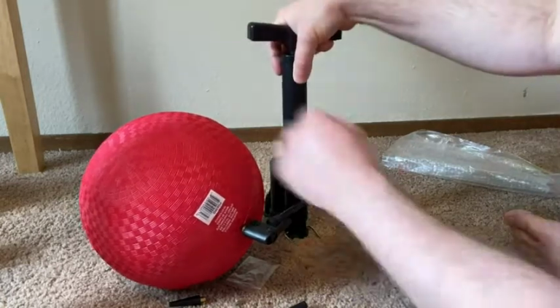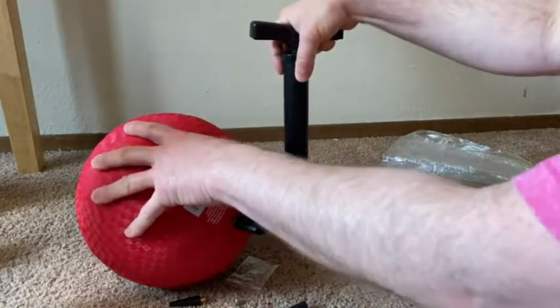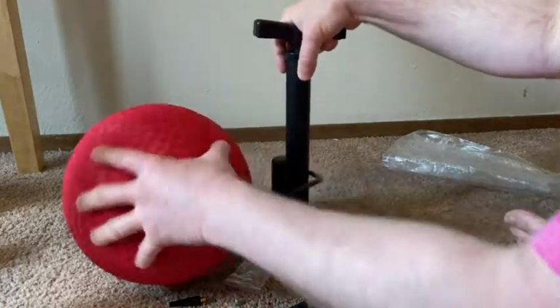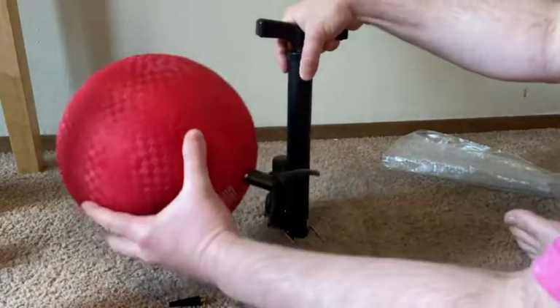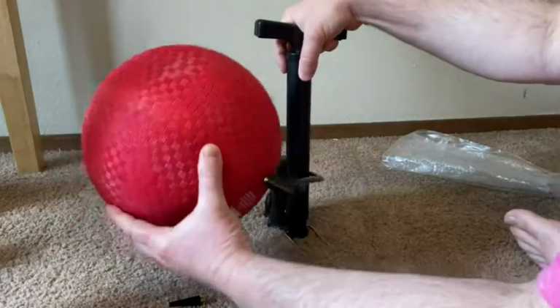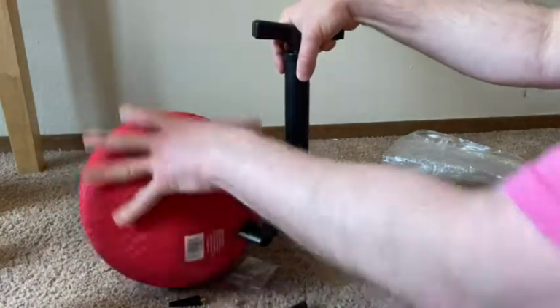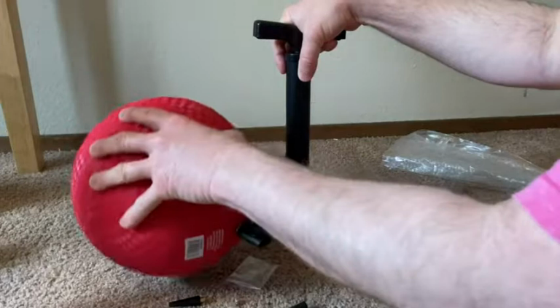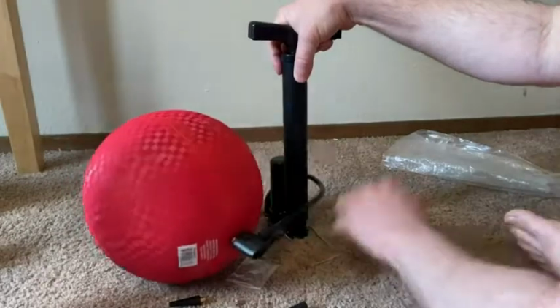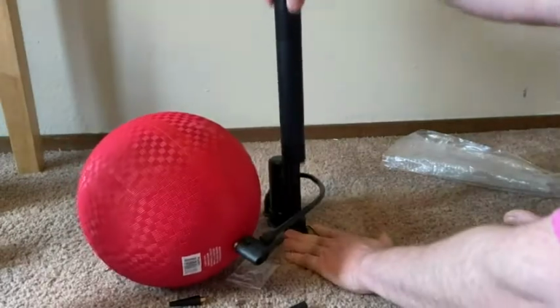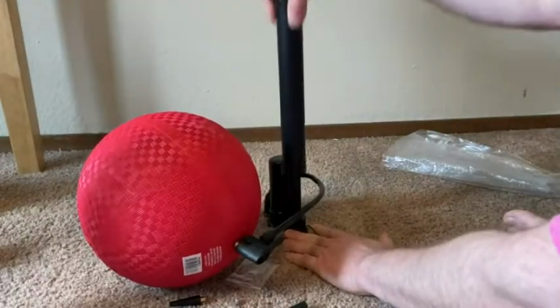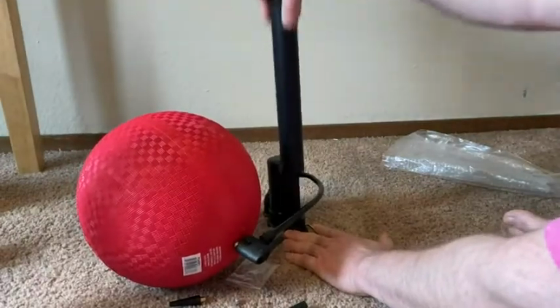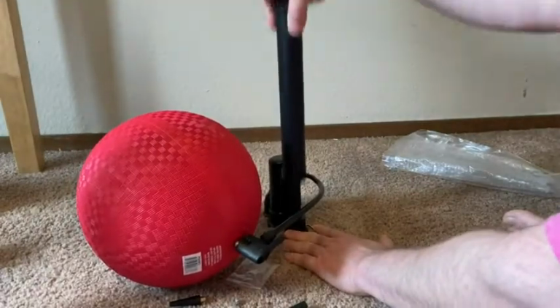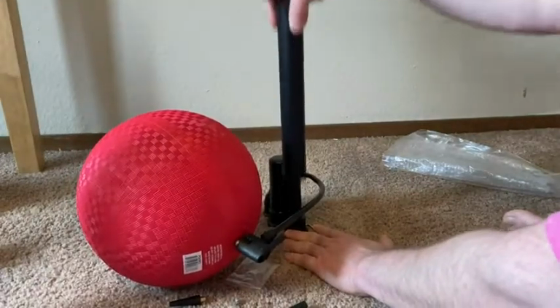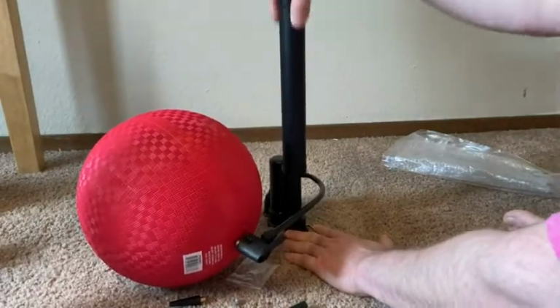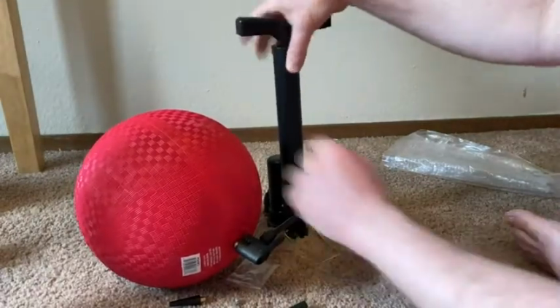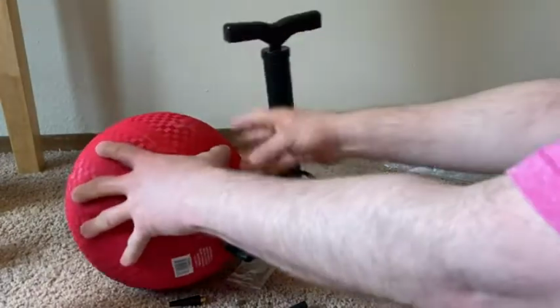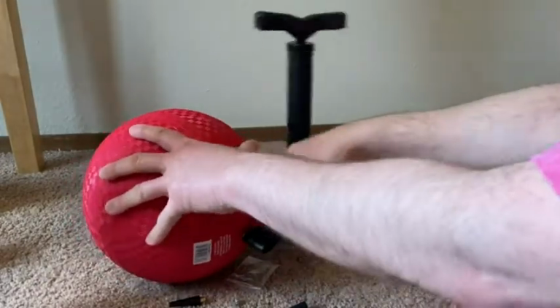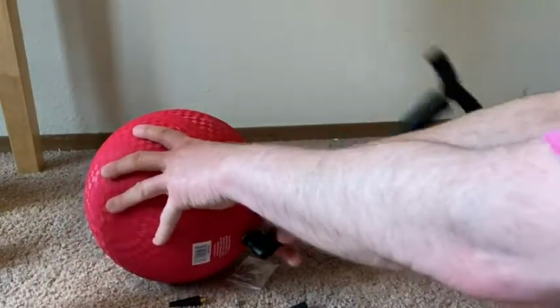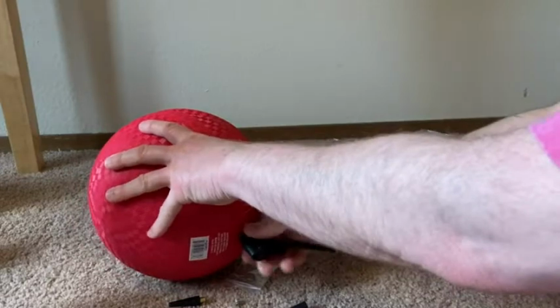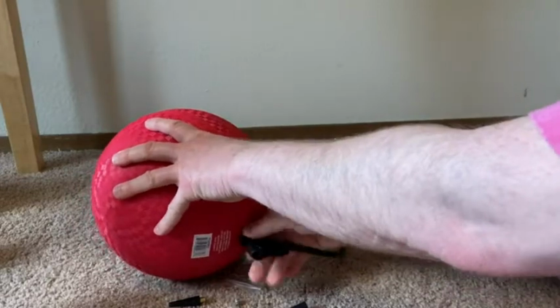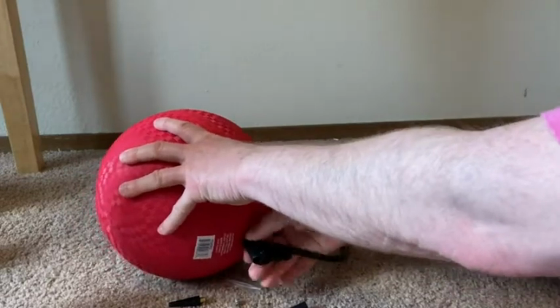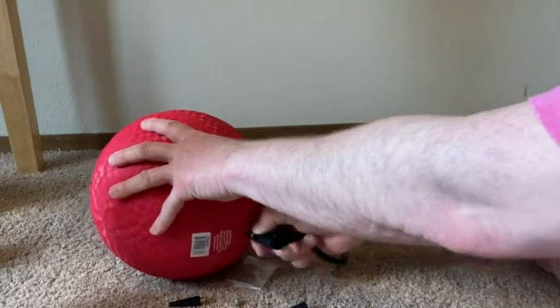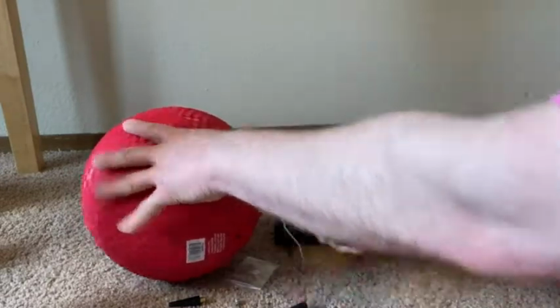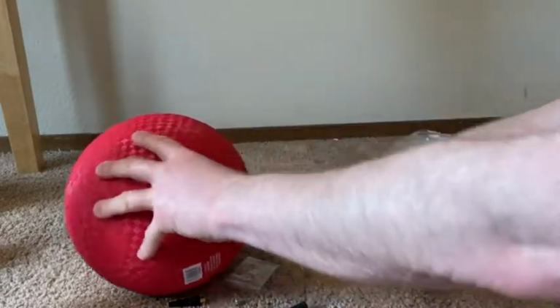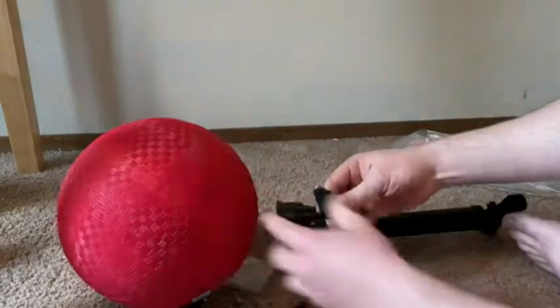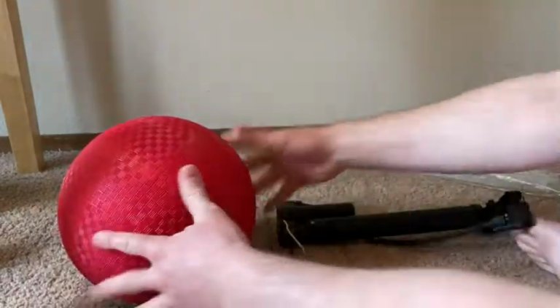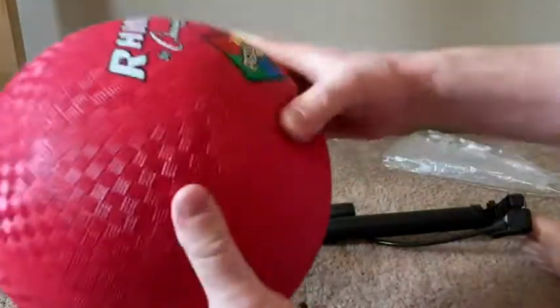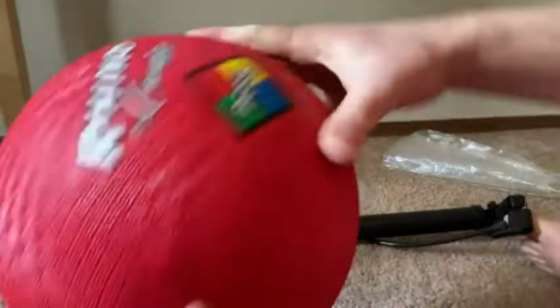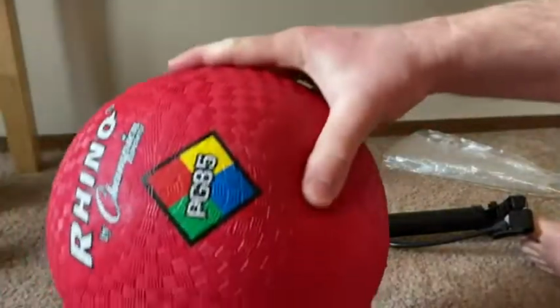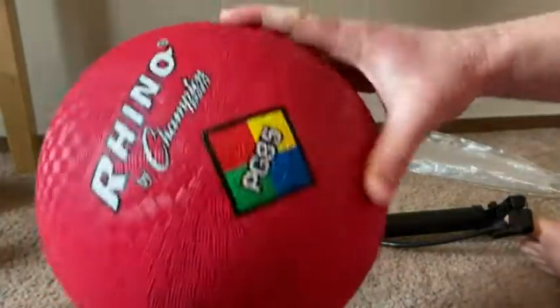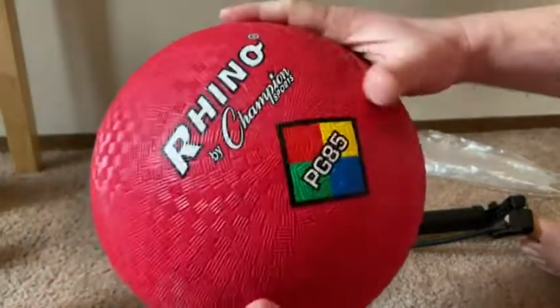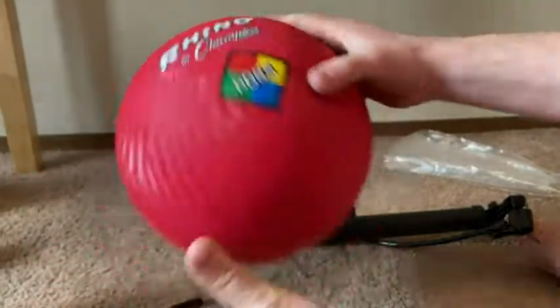It says do not over-inflate, so I want to make sure I don't do that. Do one more — okay, that's probably good. And then just pull it out. And there we go. Success.